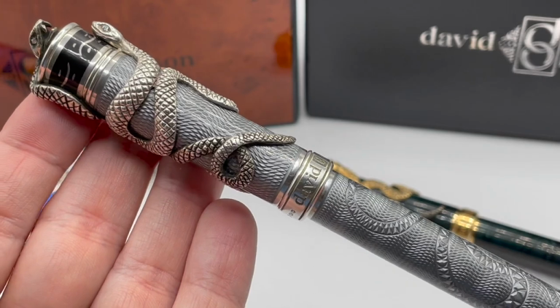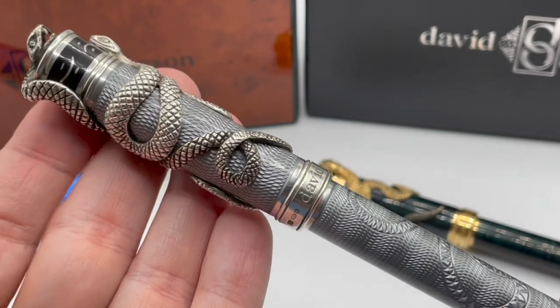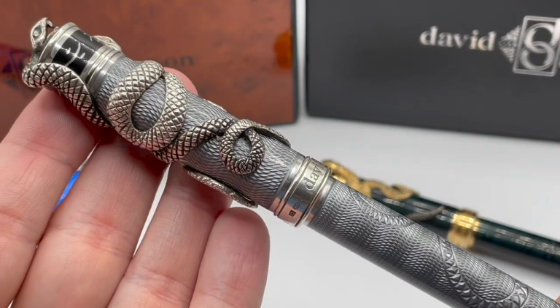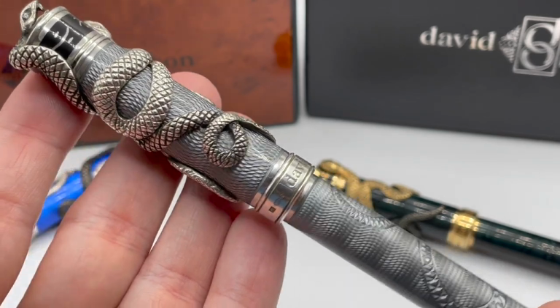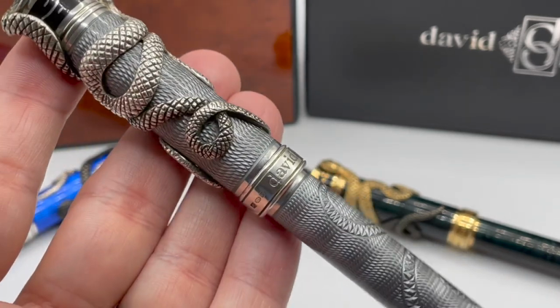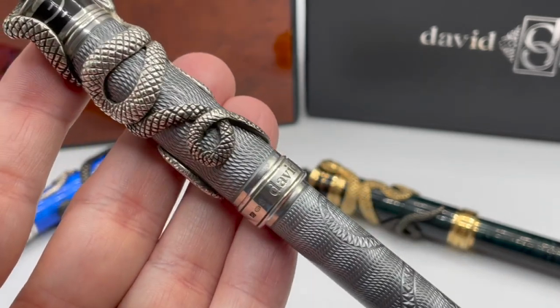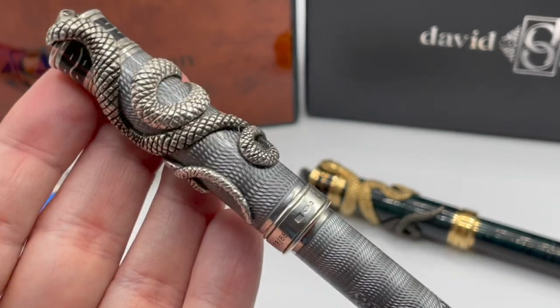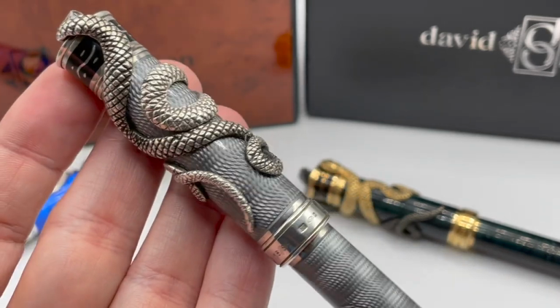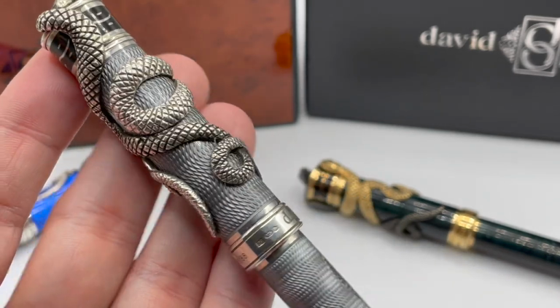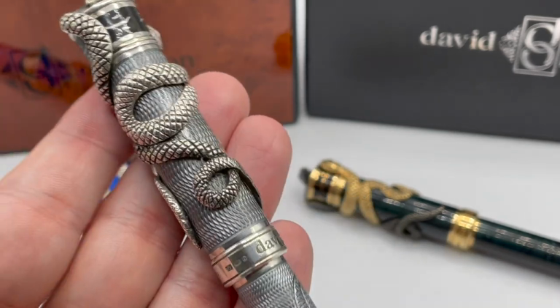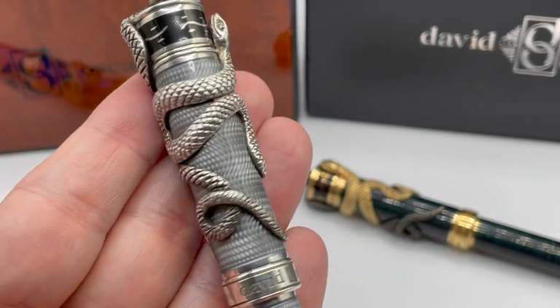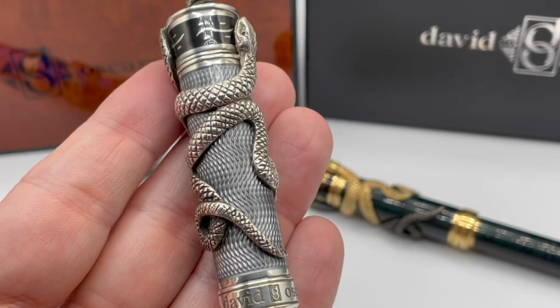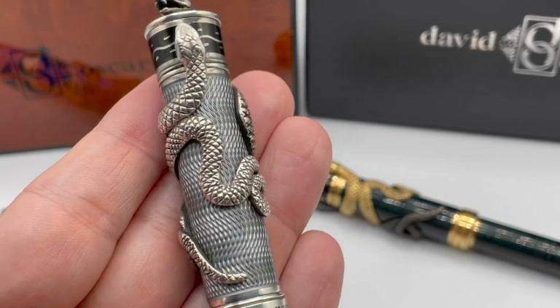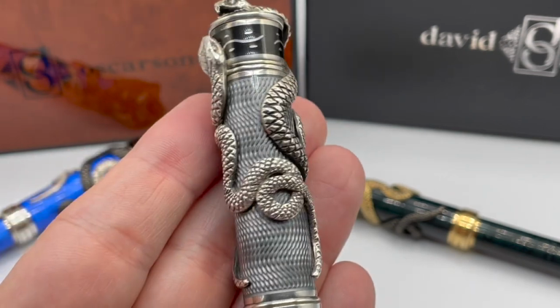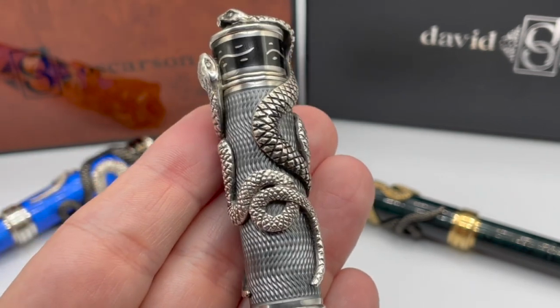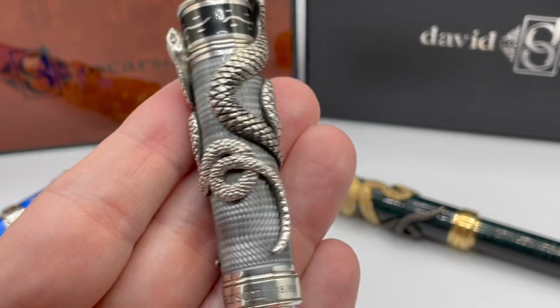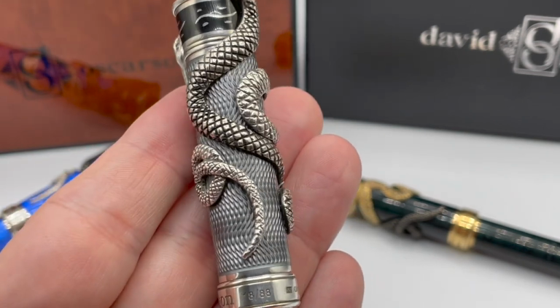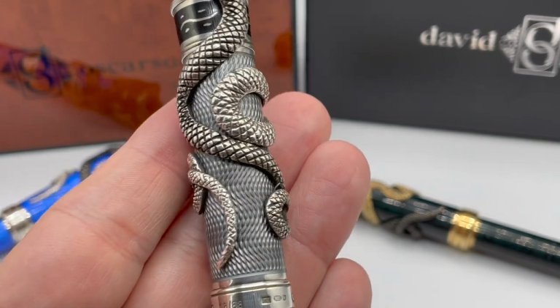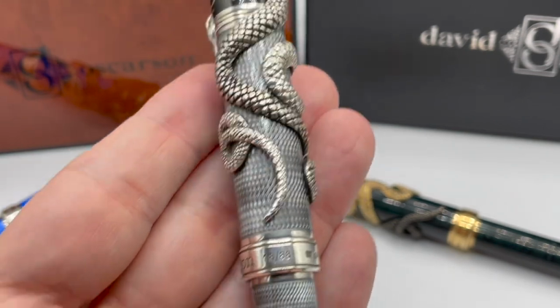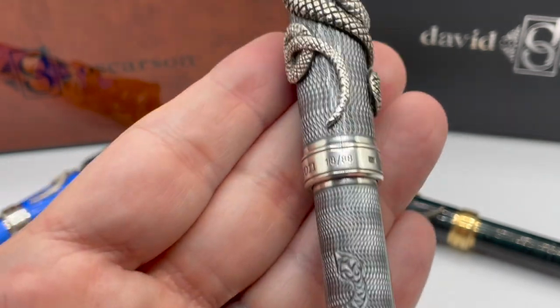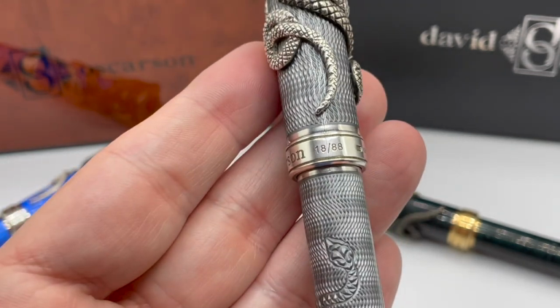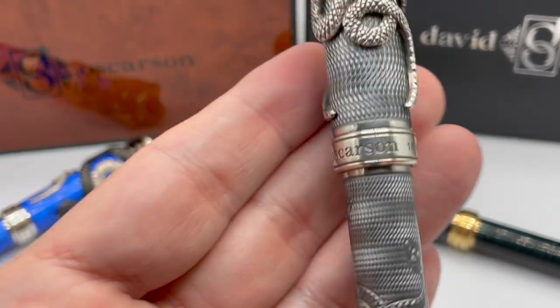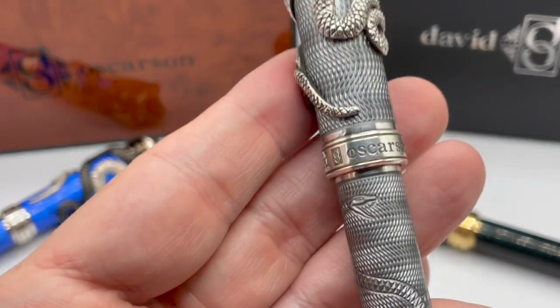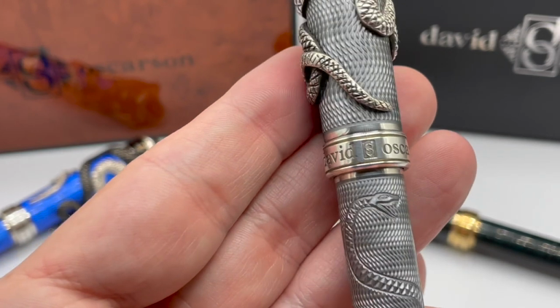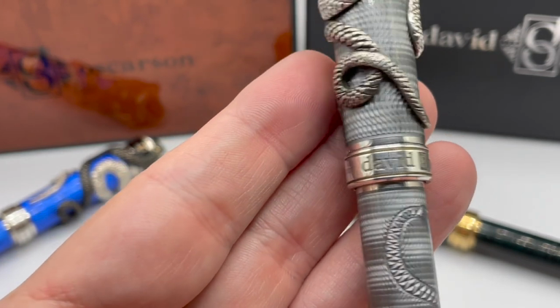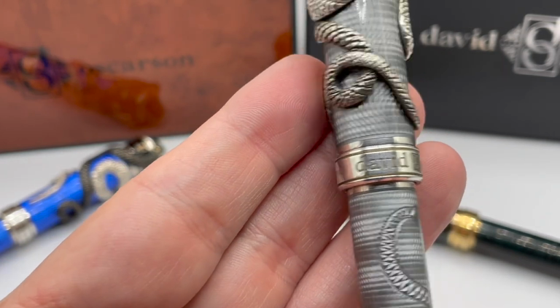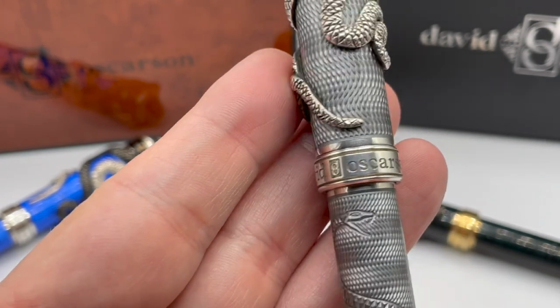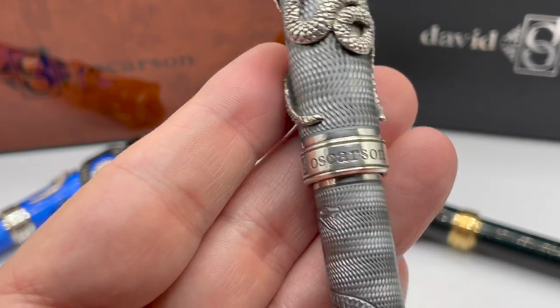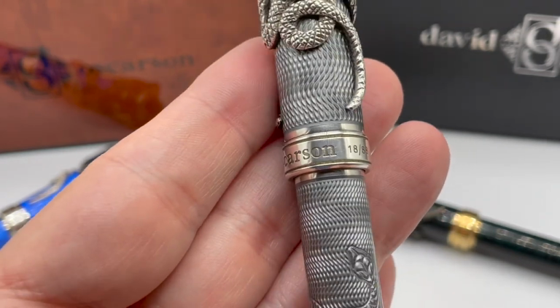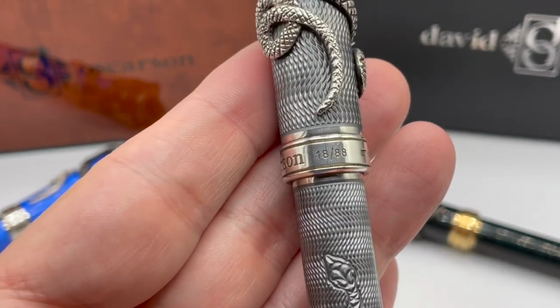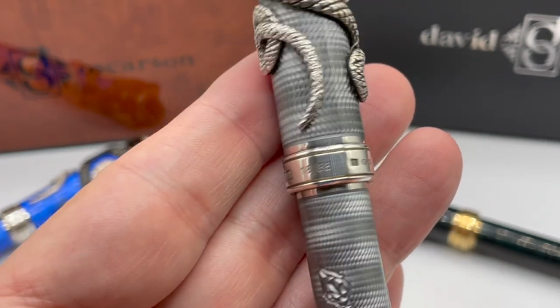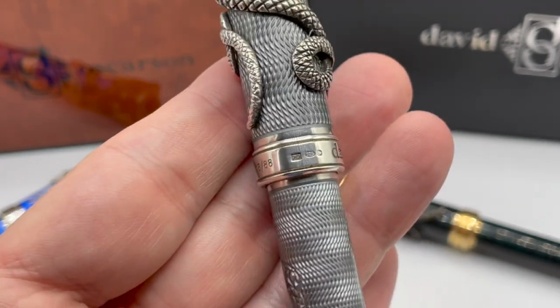This is Dave Osterson's second clipless pen, the first being the Blackwater Dragon, which was released a year earlier. The band has Dave Osterson's name, pen number, and the silver hallmarks.